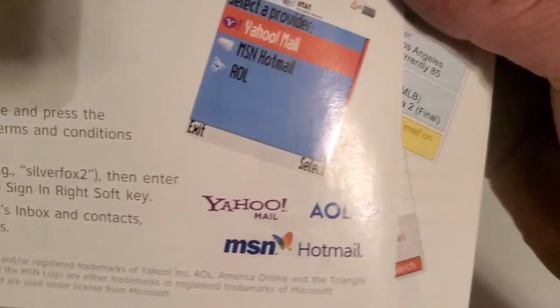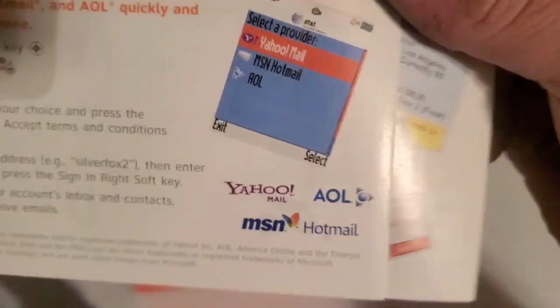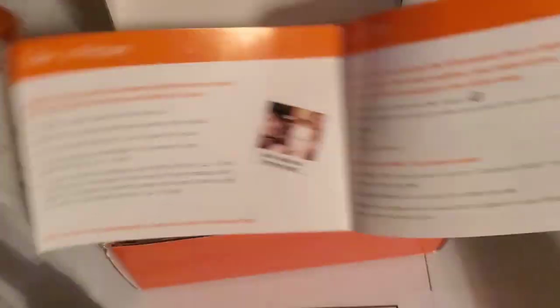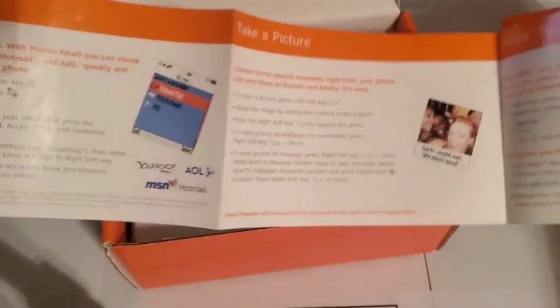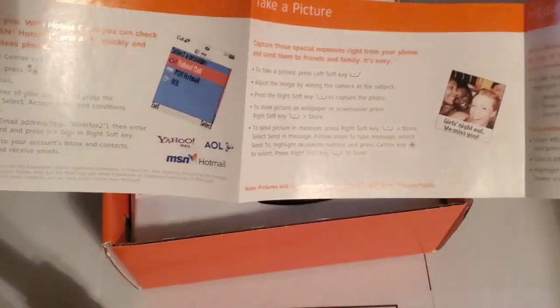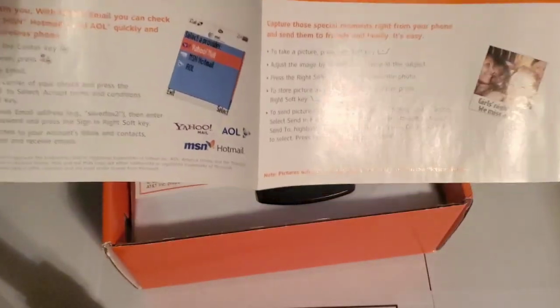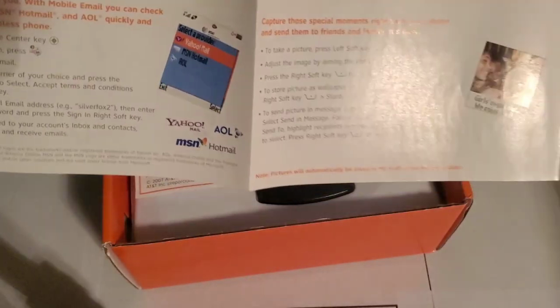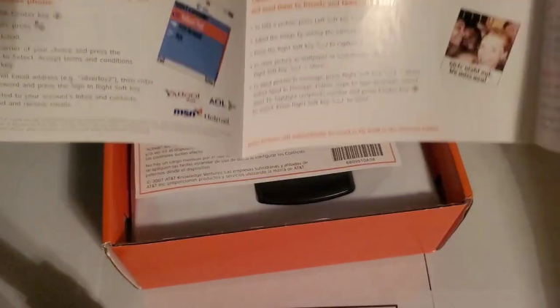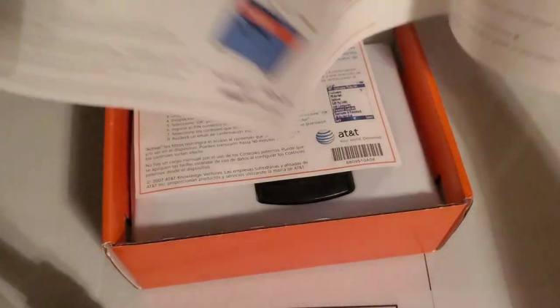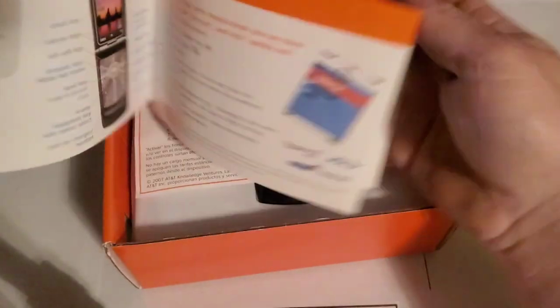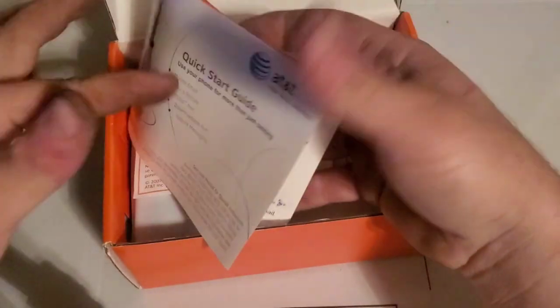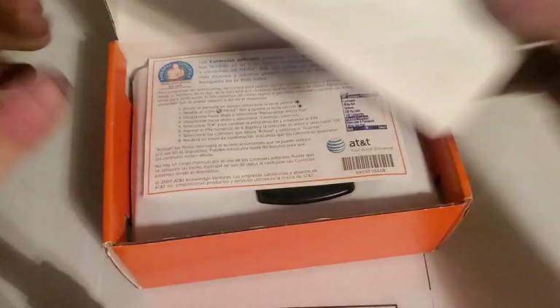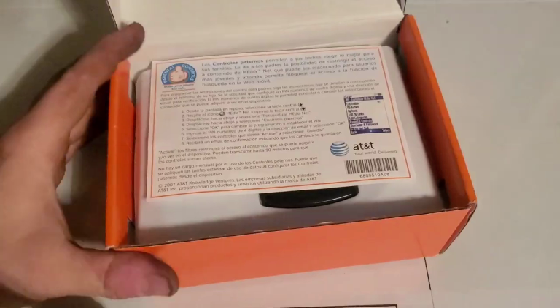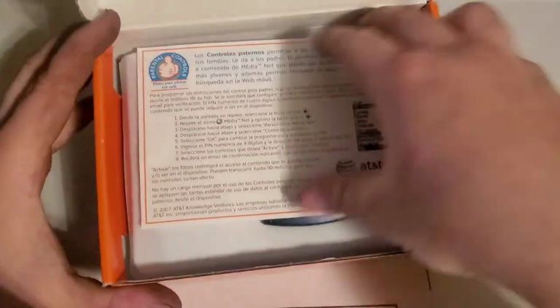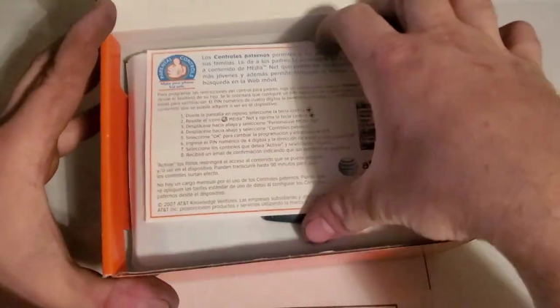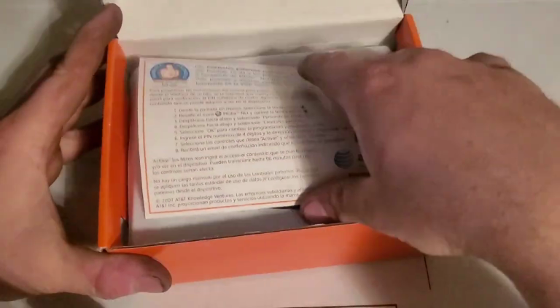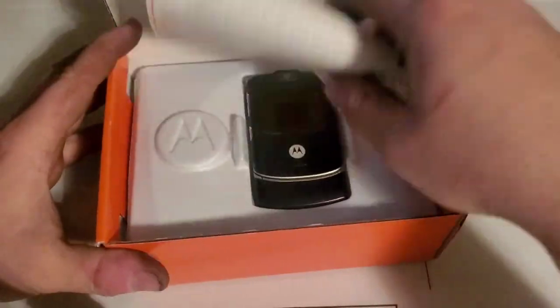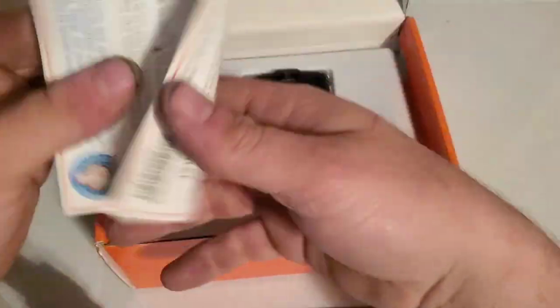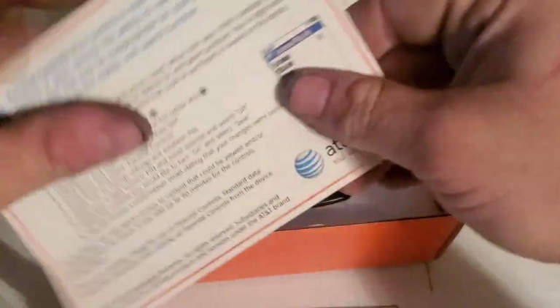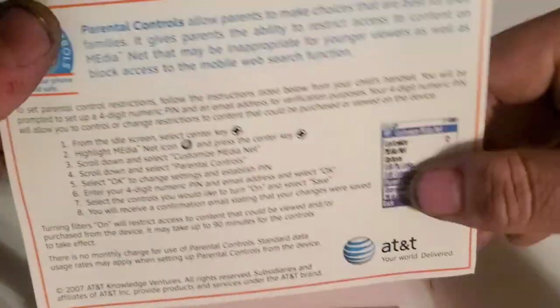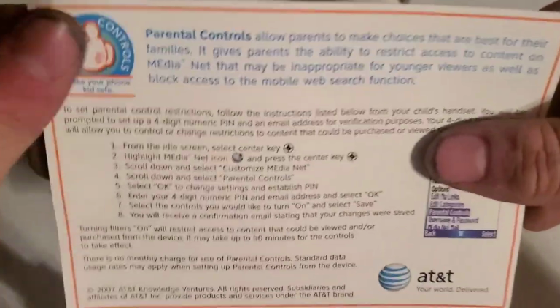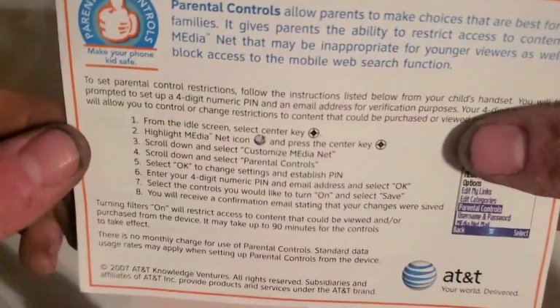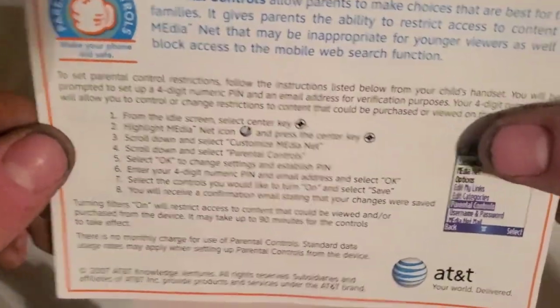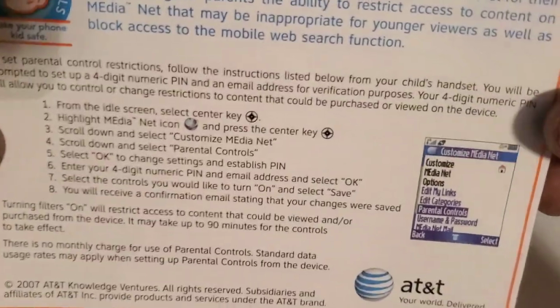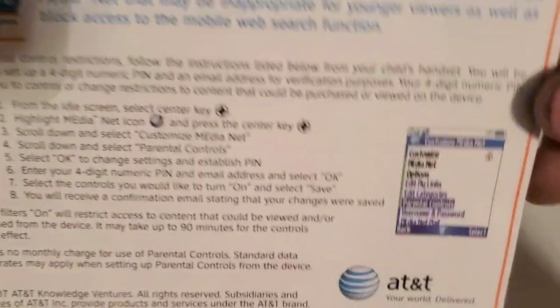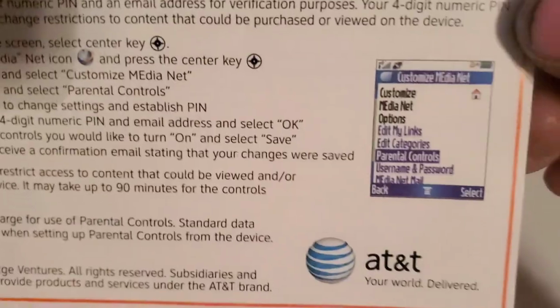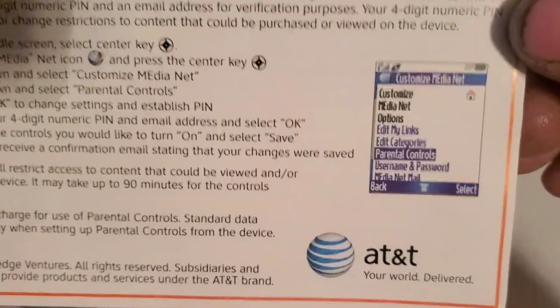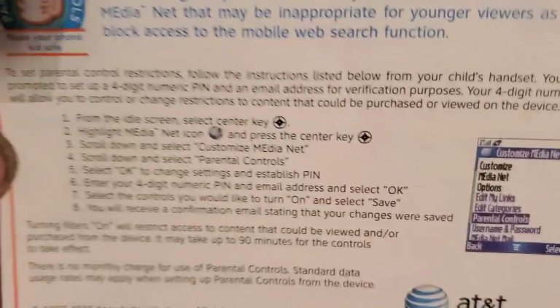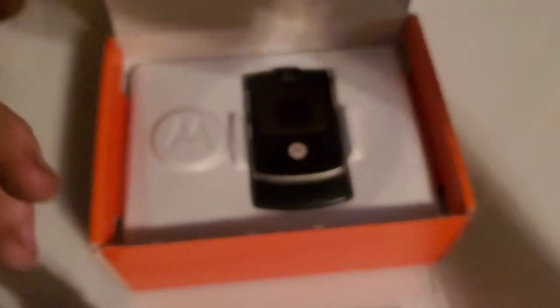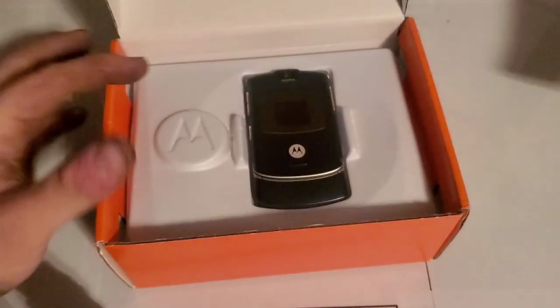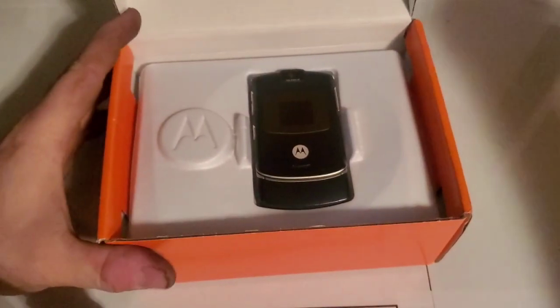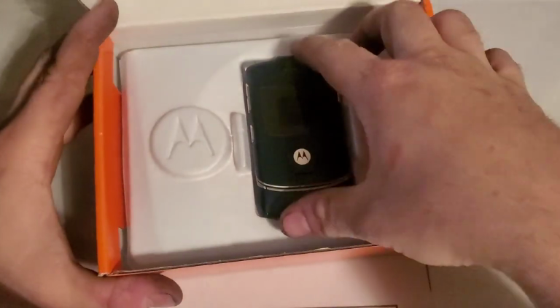AOL — I haven't heard about that for a long time. Take a picture and stuff like that. You also have parental controls on your phone — that's pretty cool.